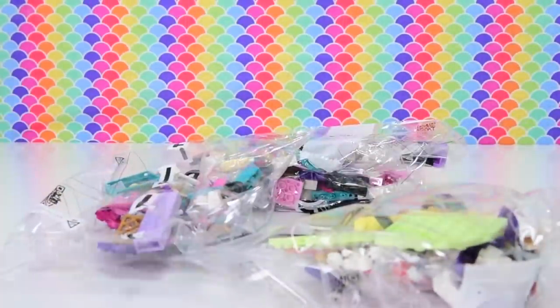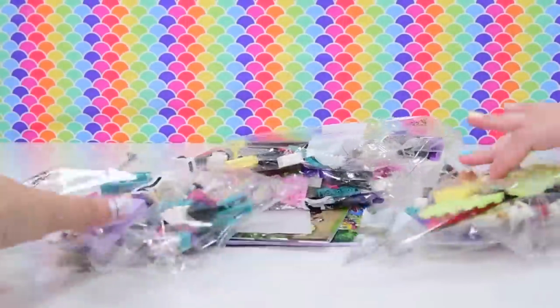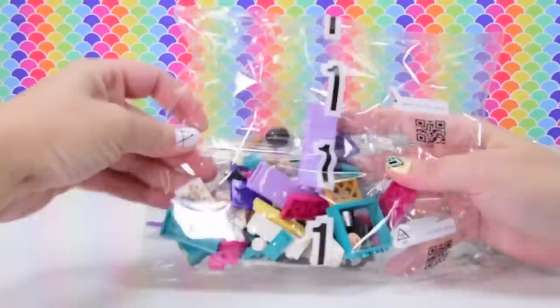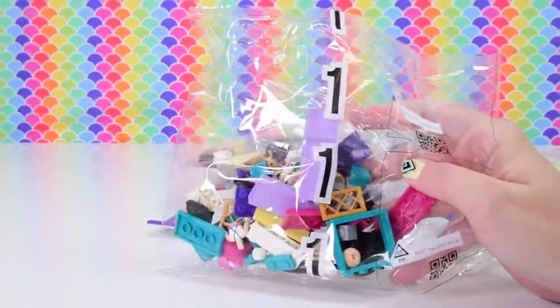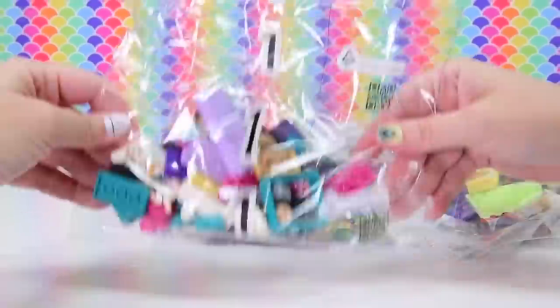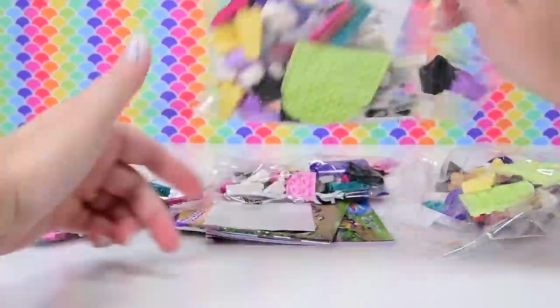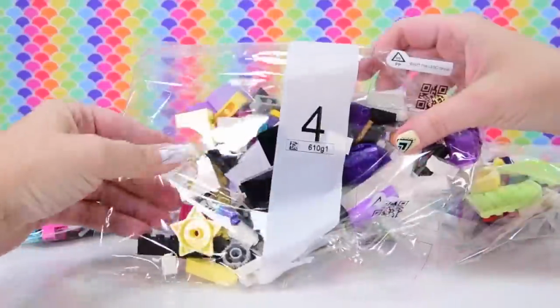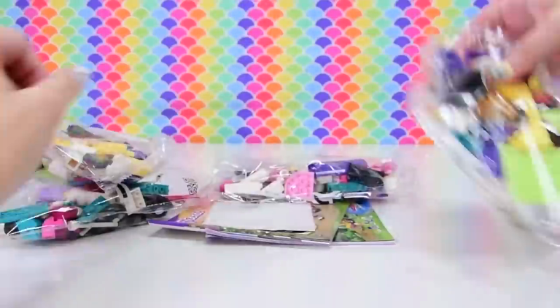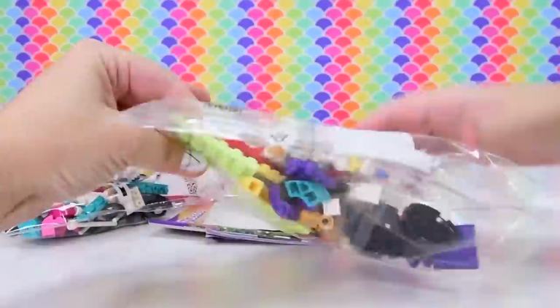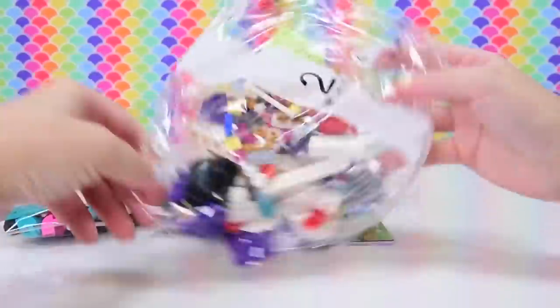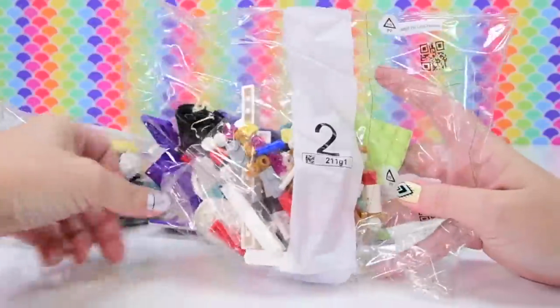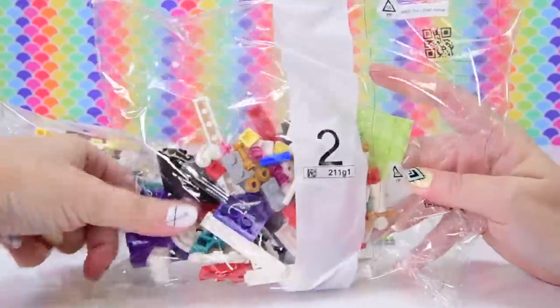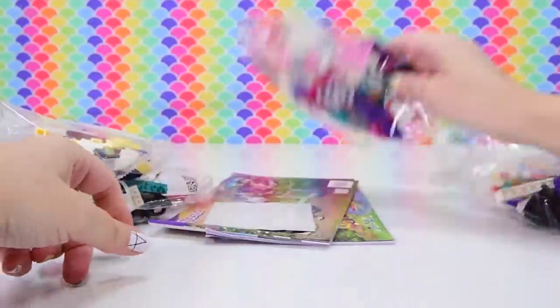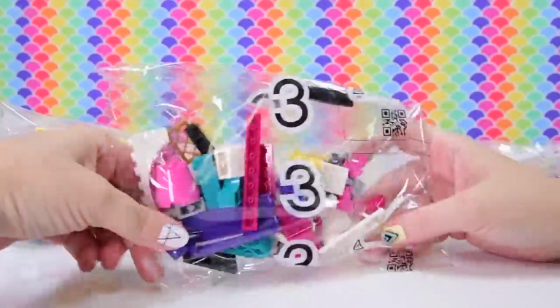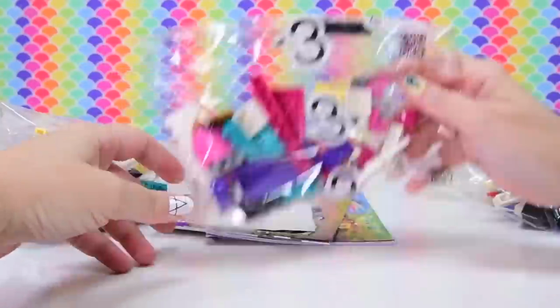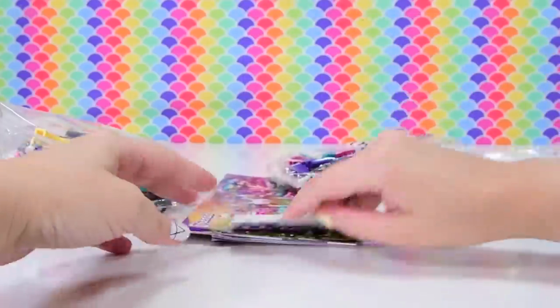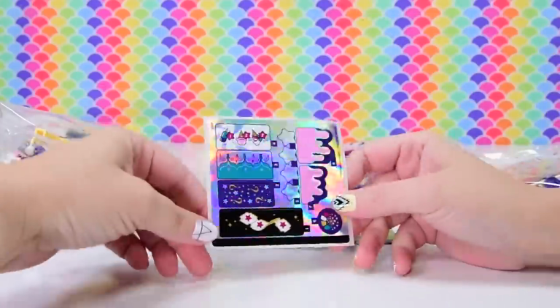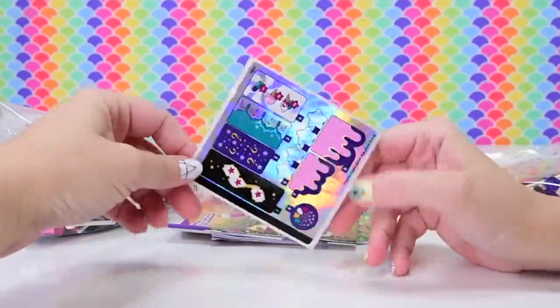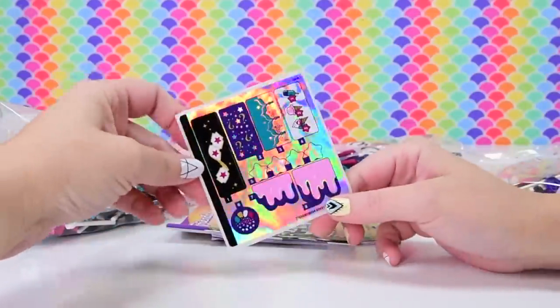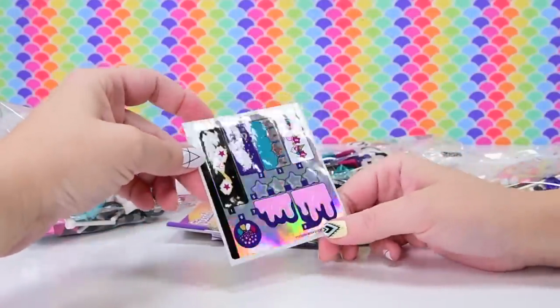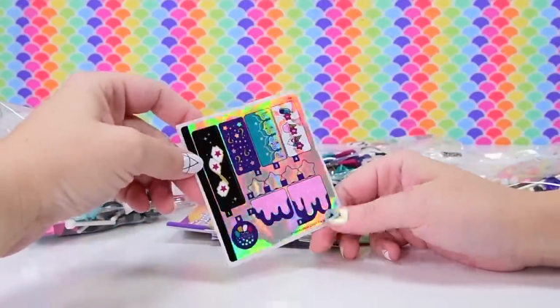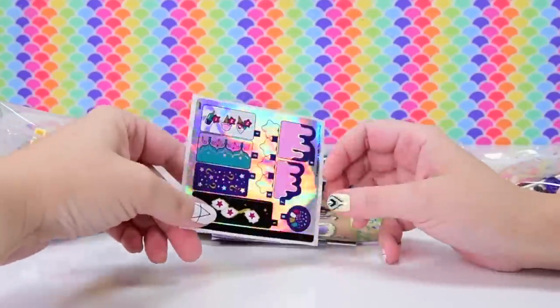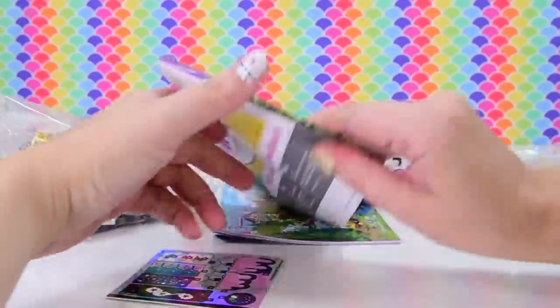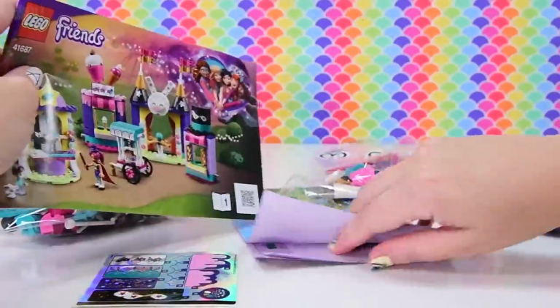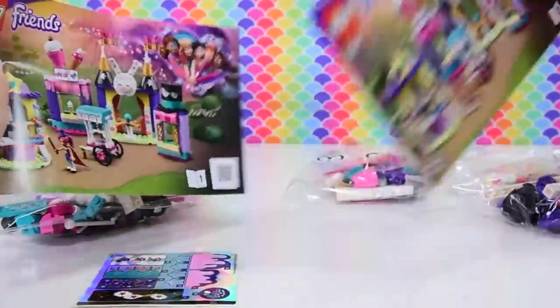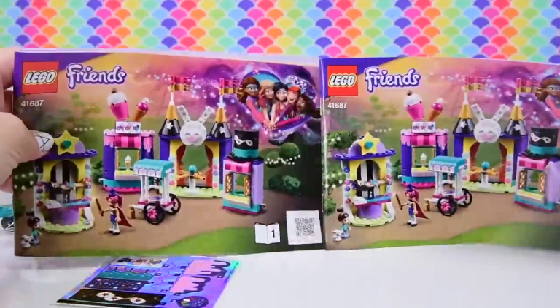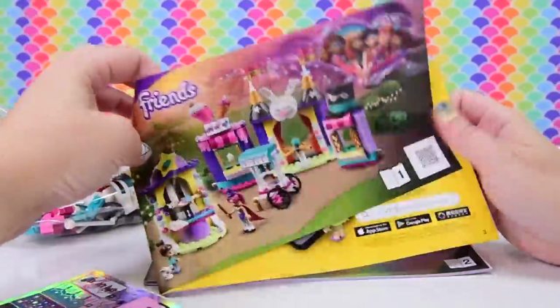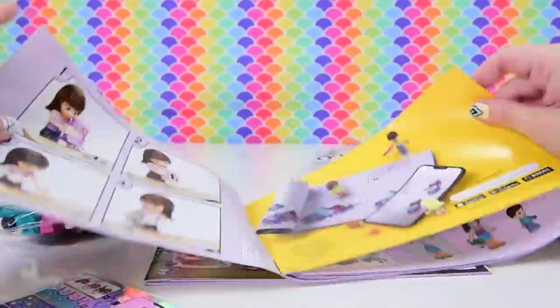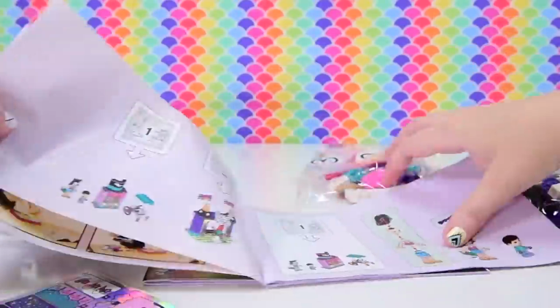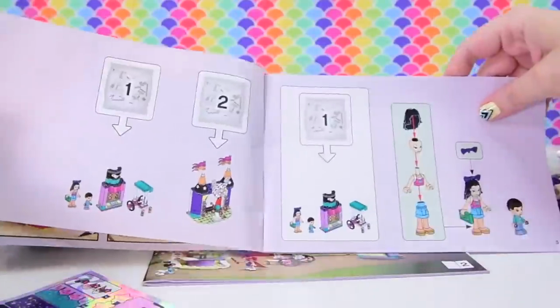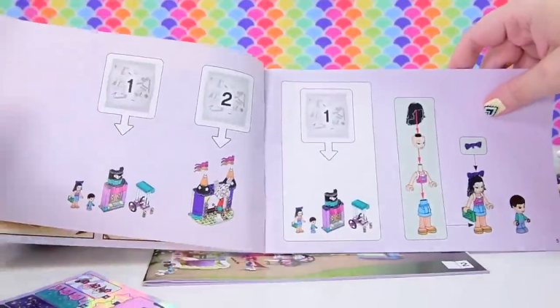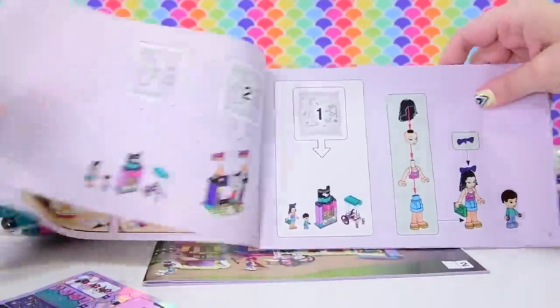Inside we've got all the pieces! Look at these — there's such a nice diverse range of new colours in here. And stickers and two instruction books.